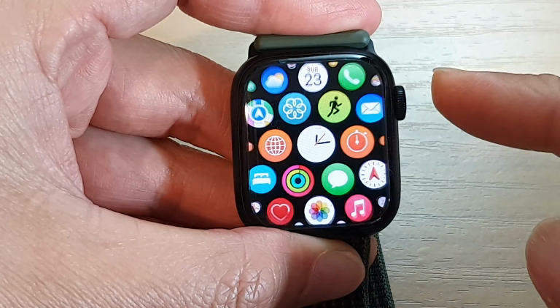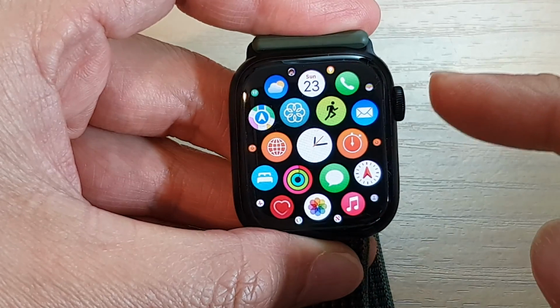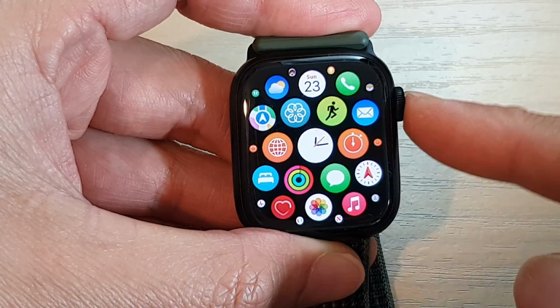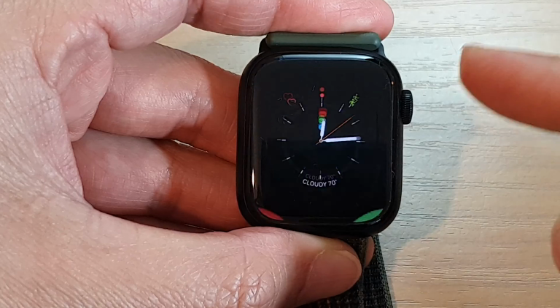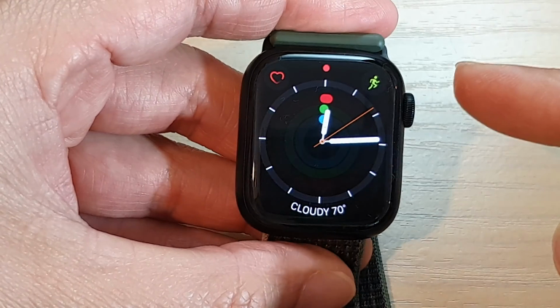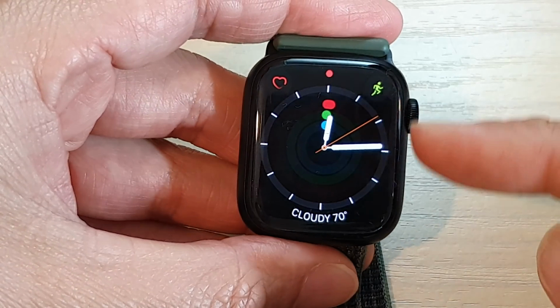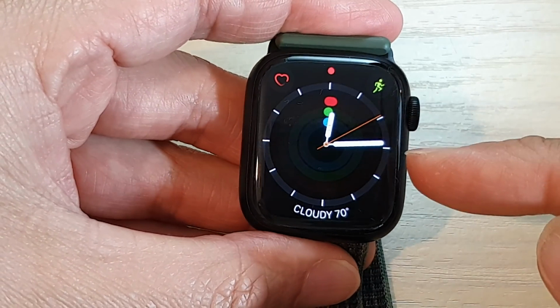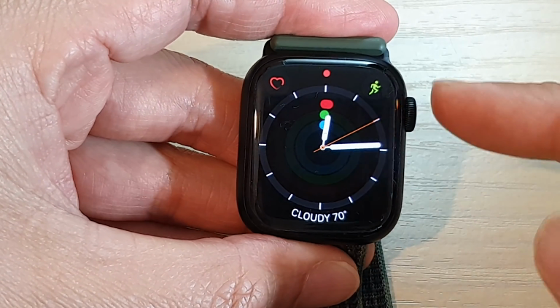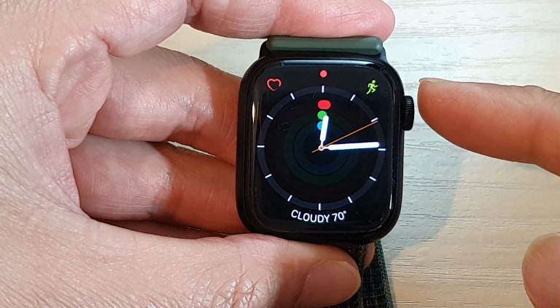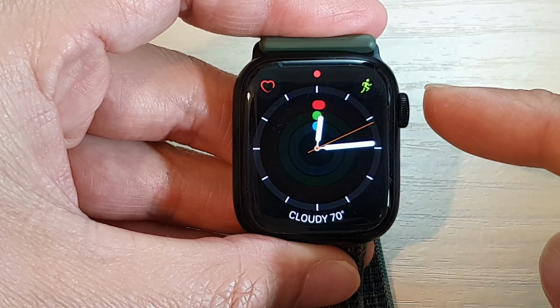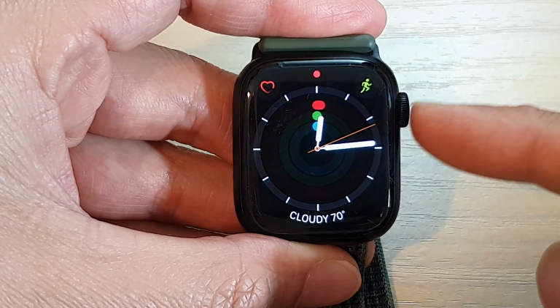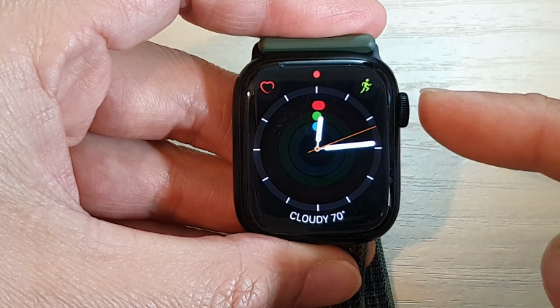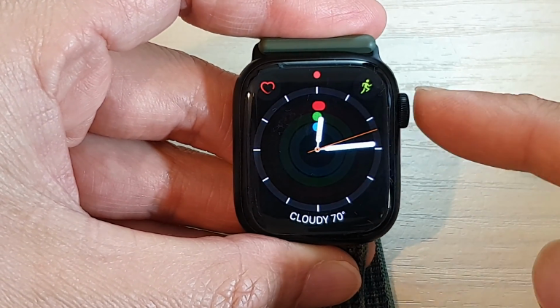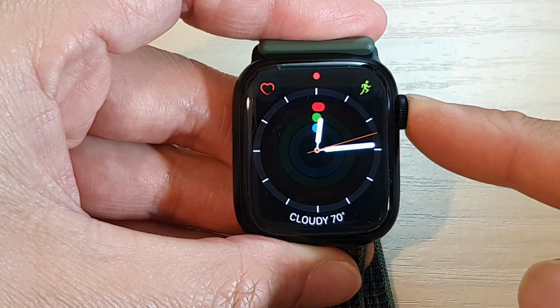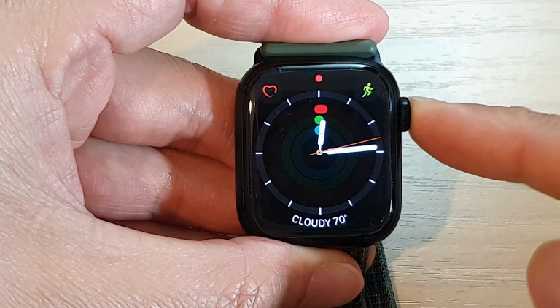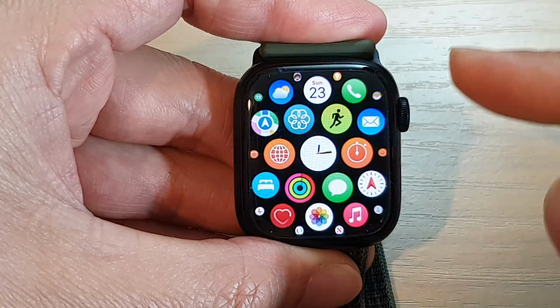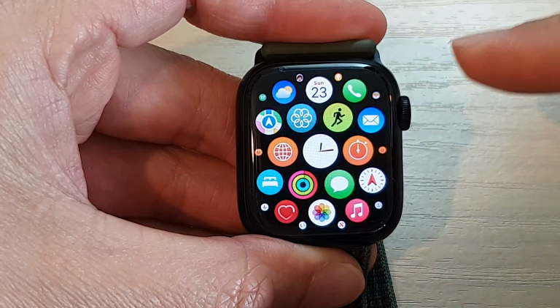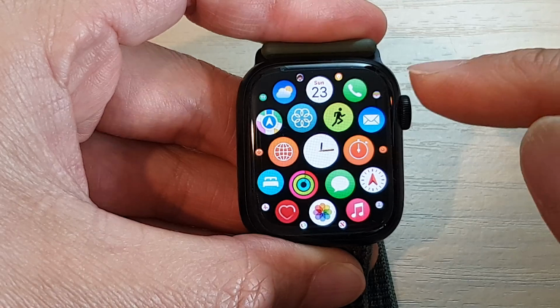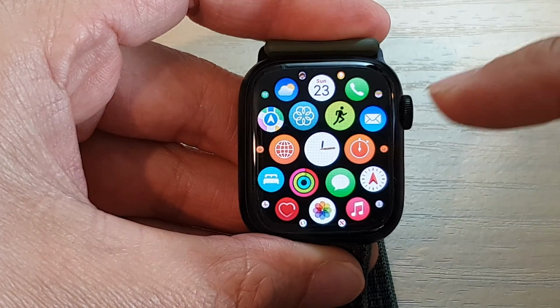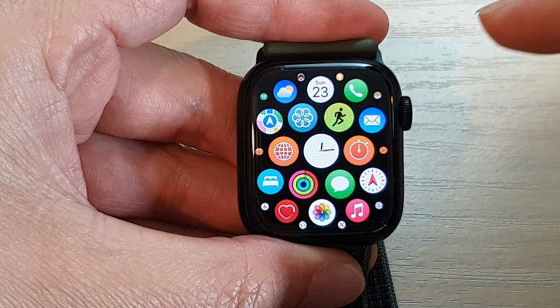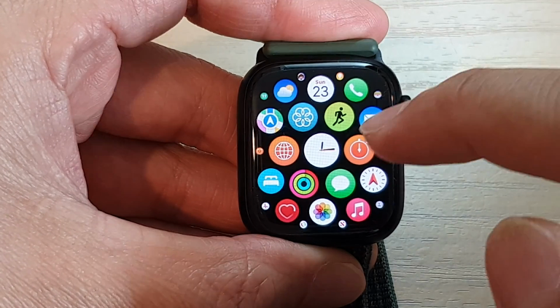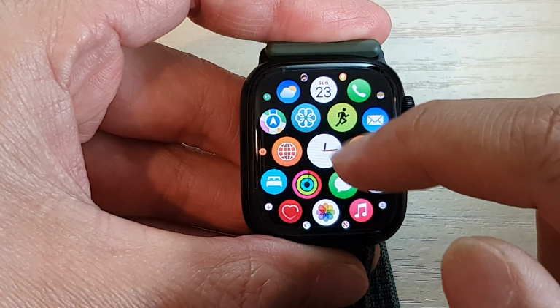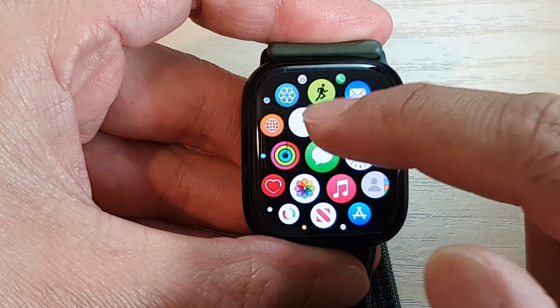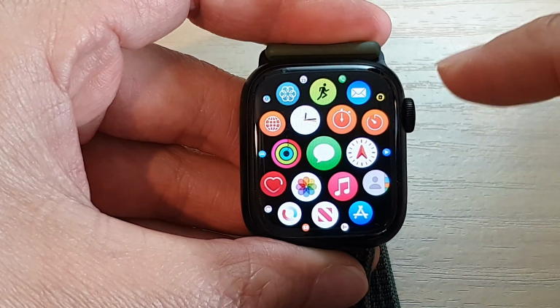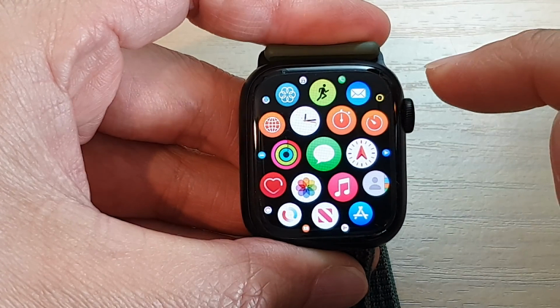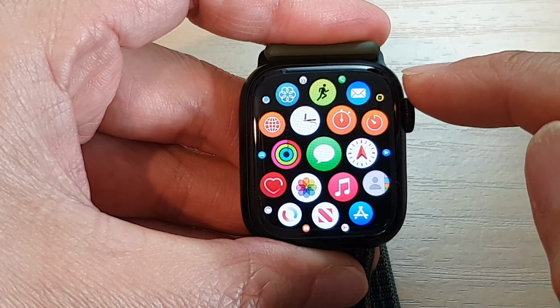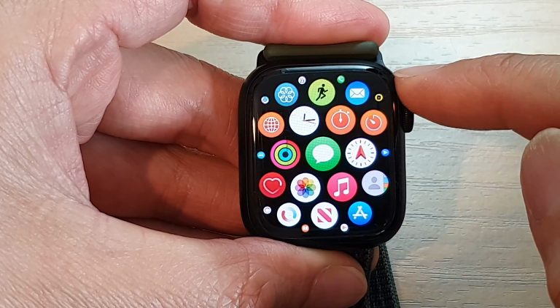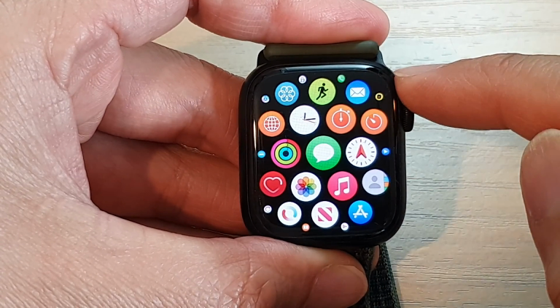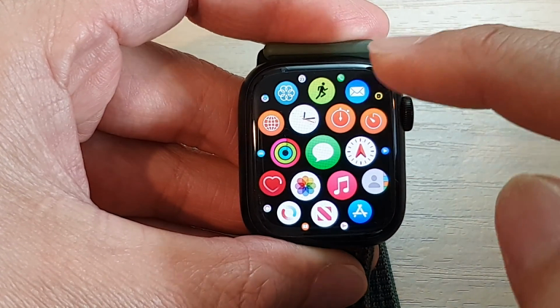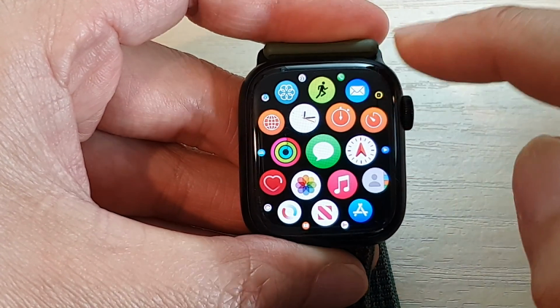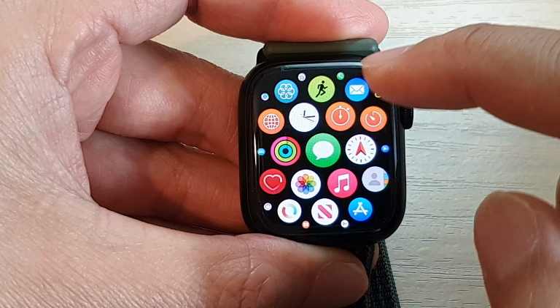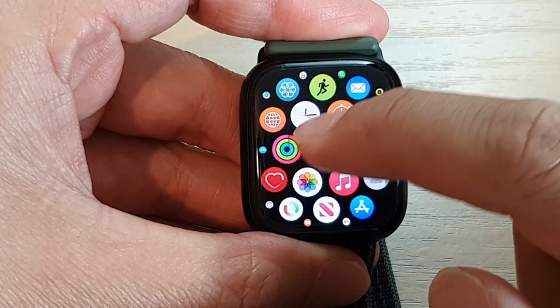First, press on the crown button to return back to your watch face. Then press on the crown button again to go into the app screen. In here, open up the text messages app.